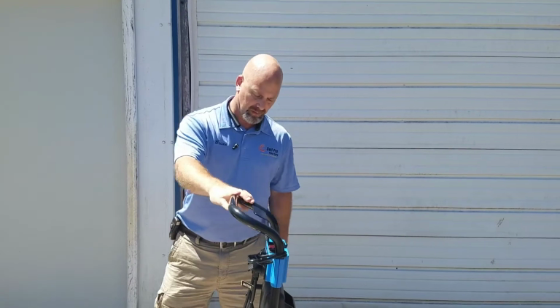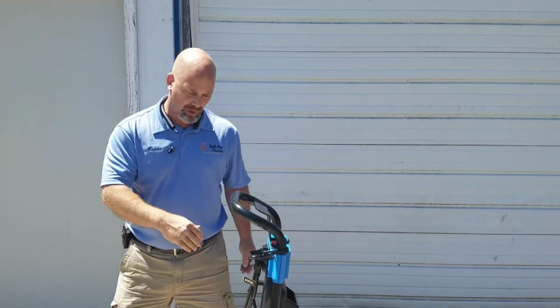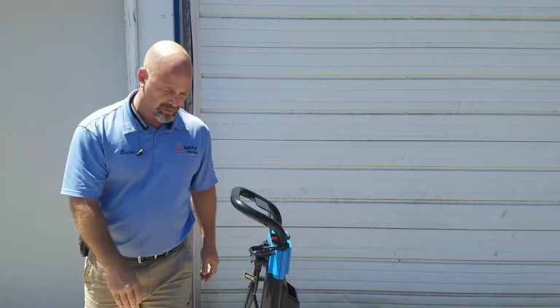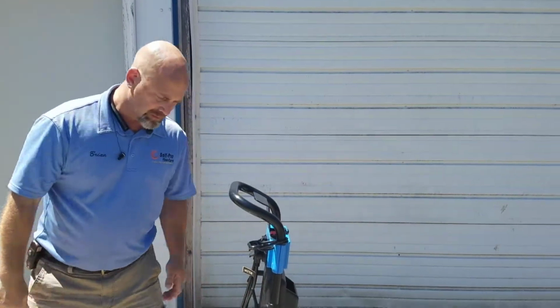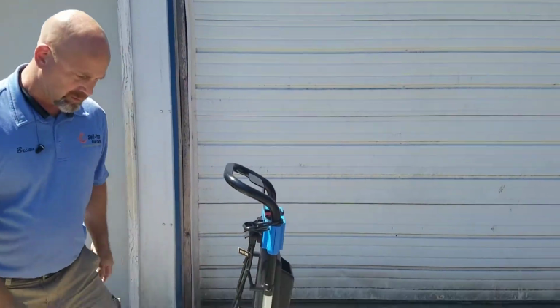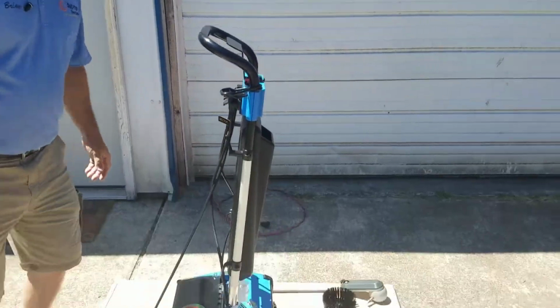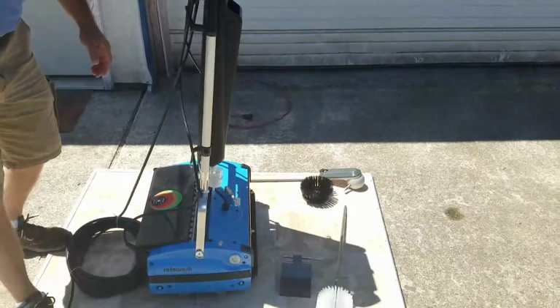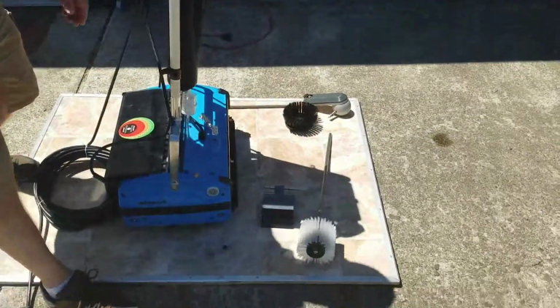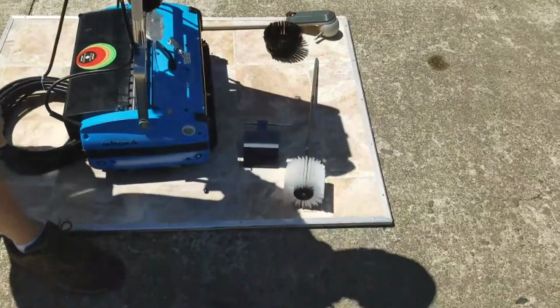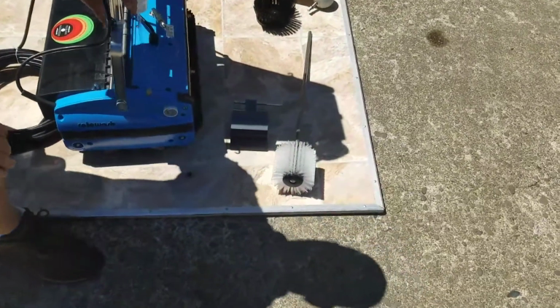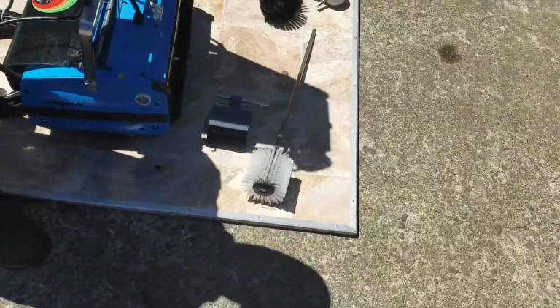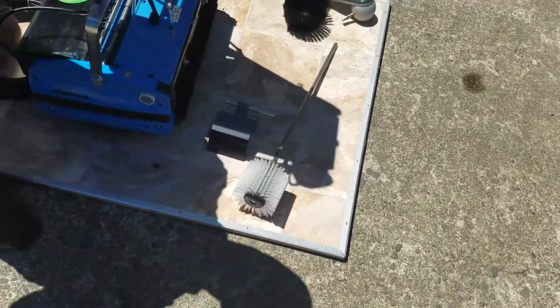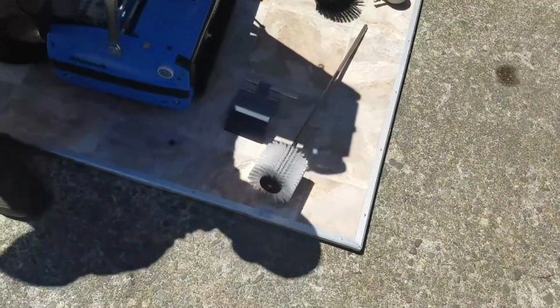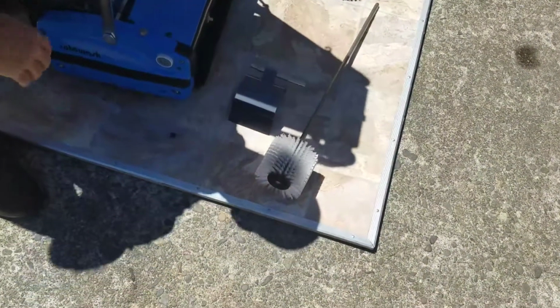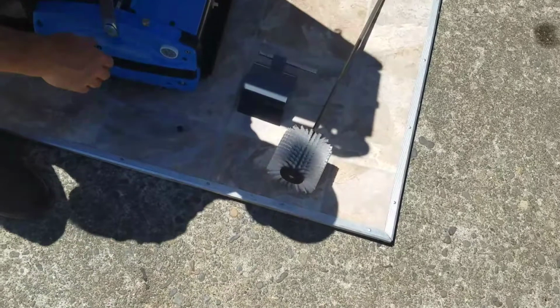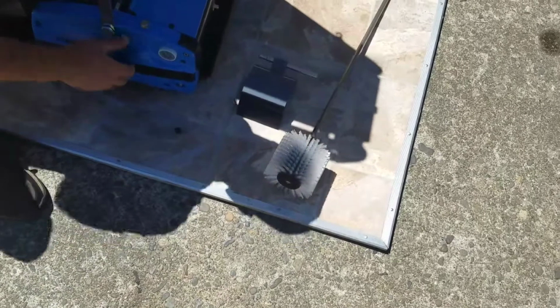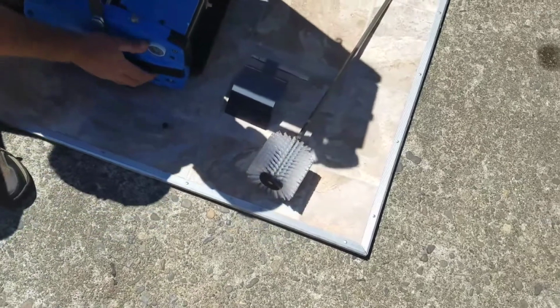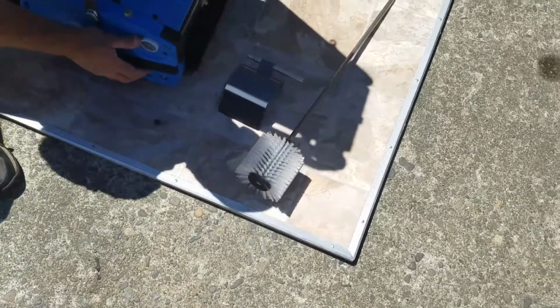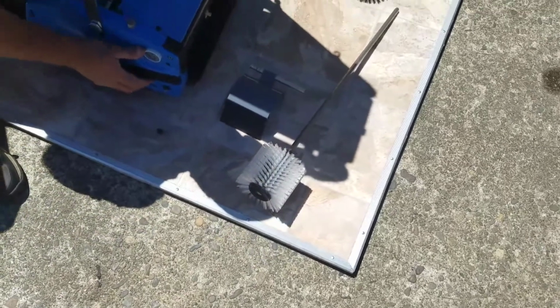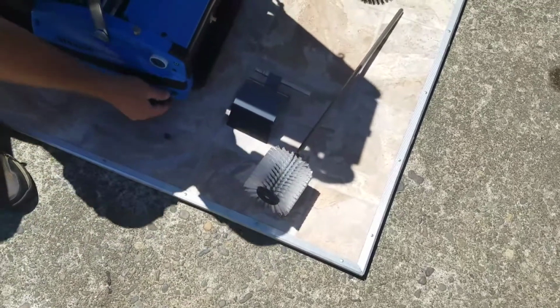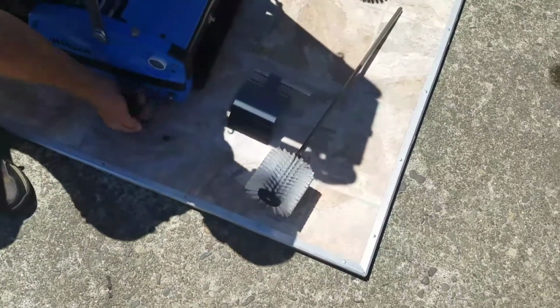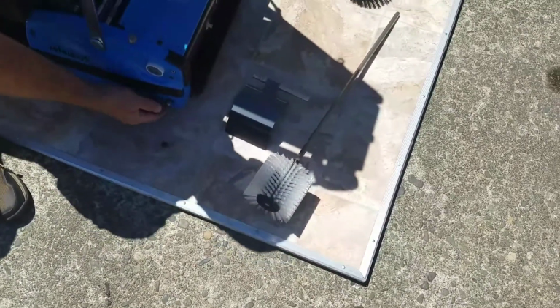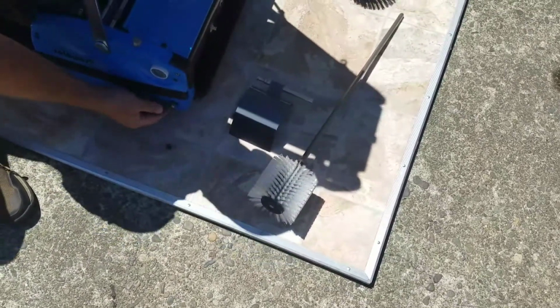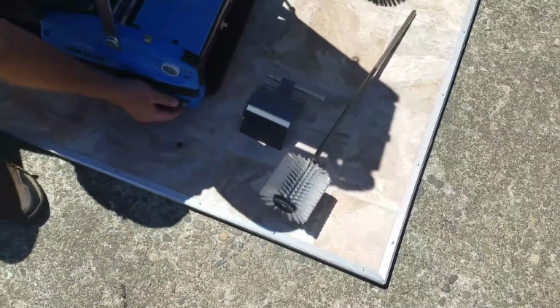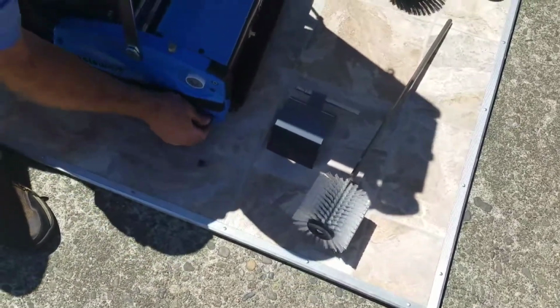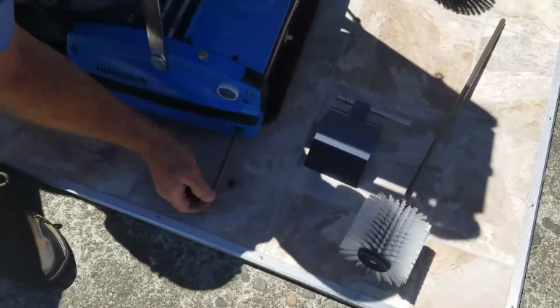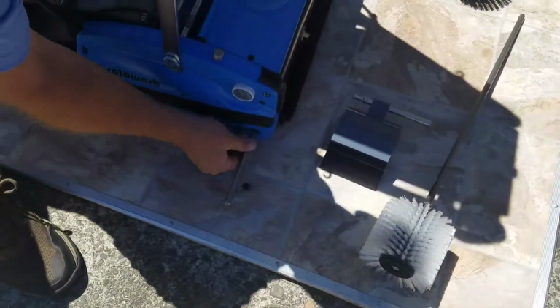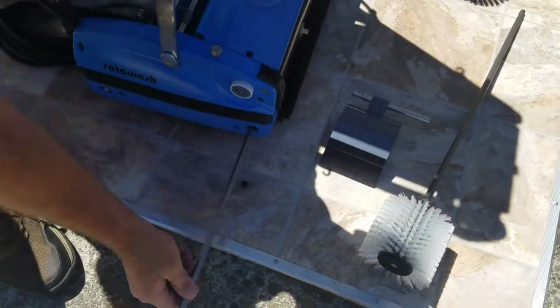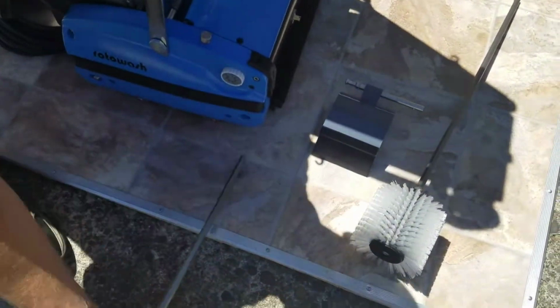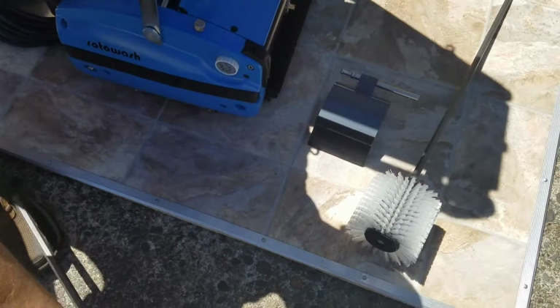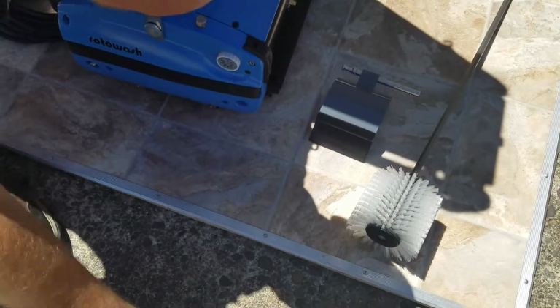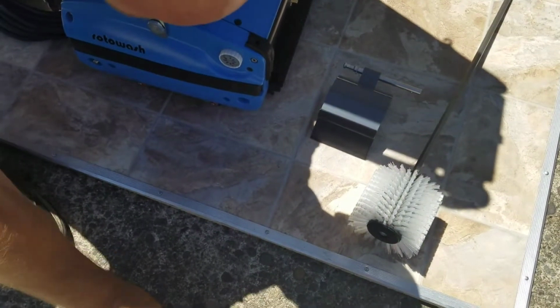First of all, we're going to be doing the side brush. The first thing you want to do is take the existing rod, simply push it out, and set that aside.